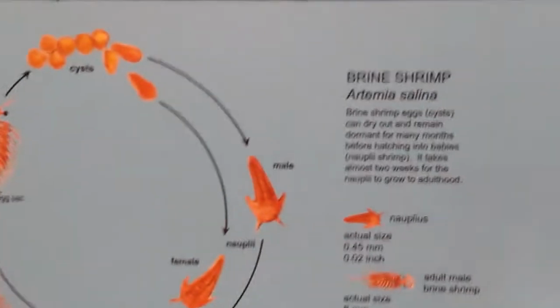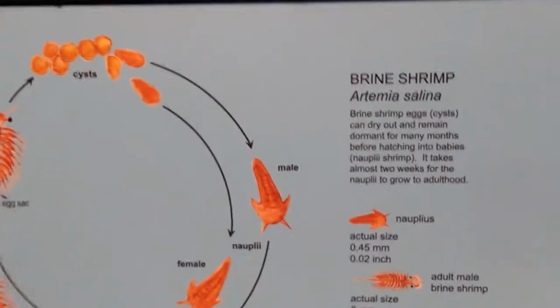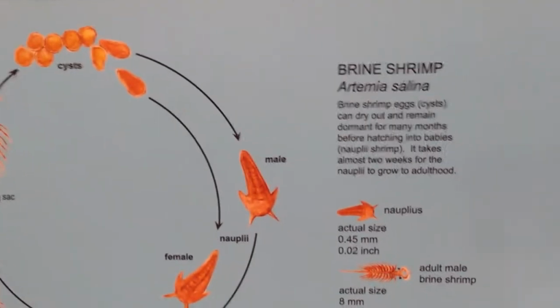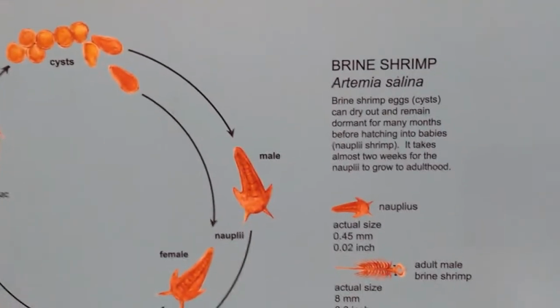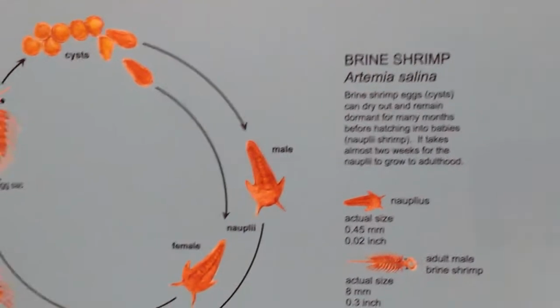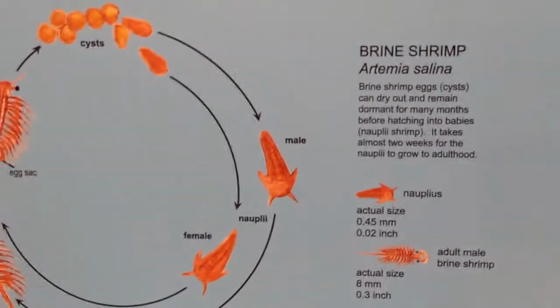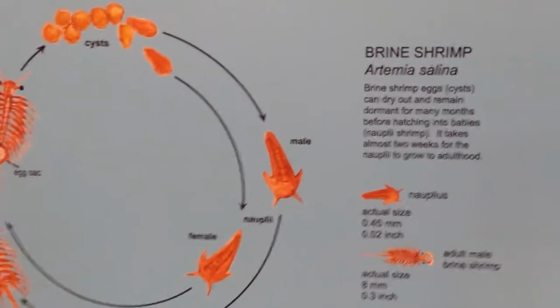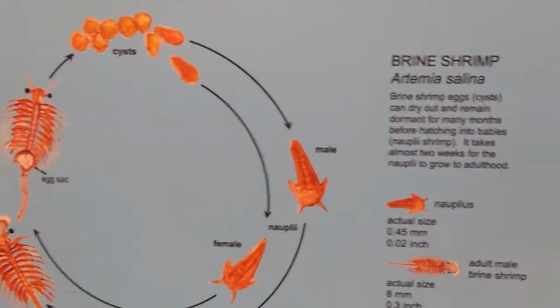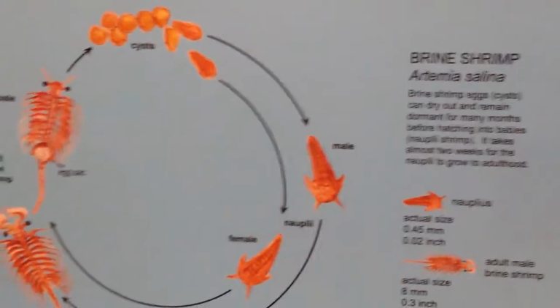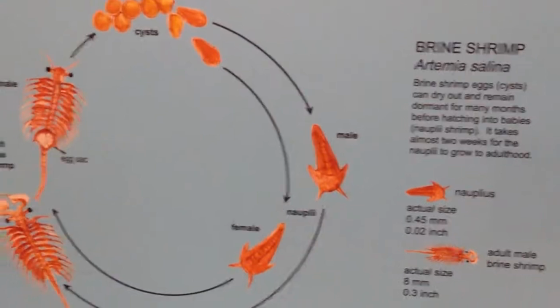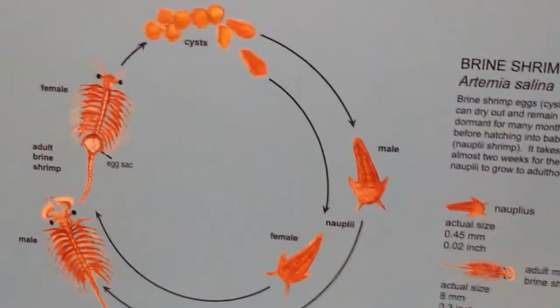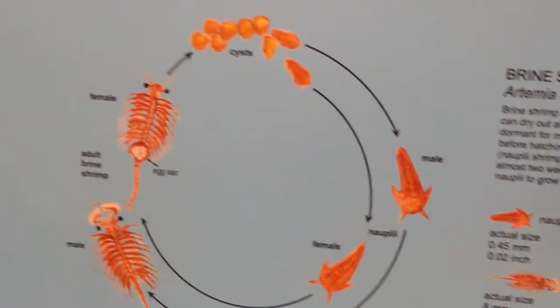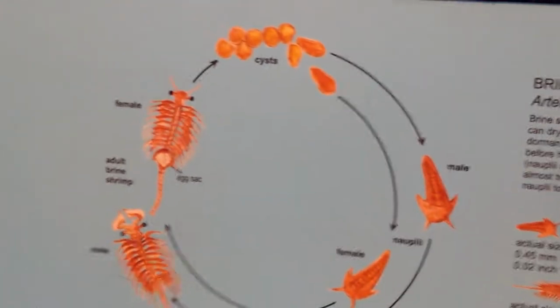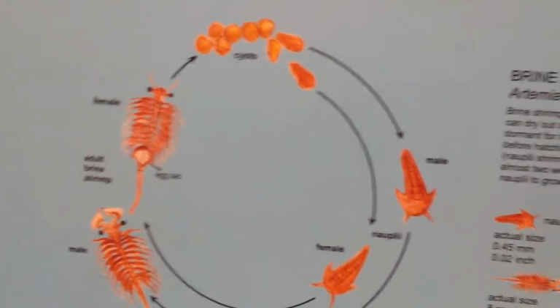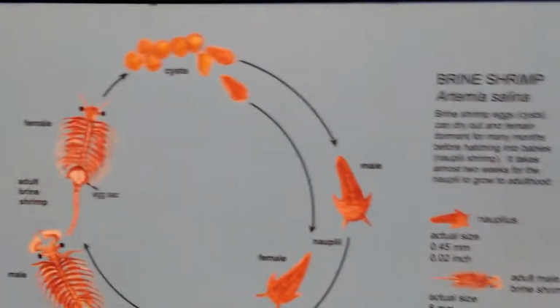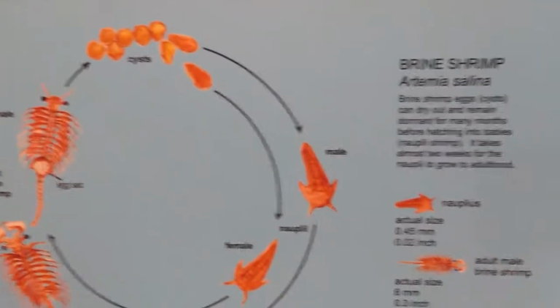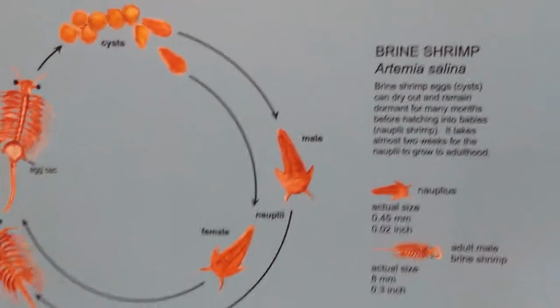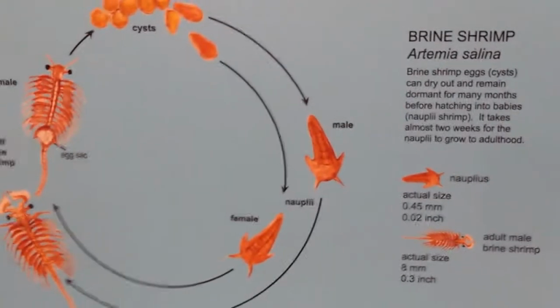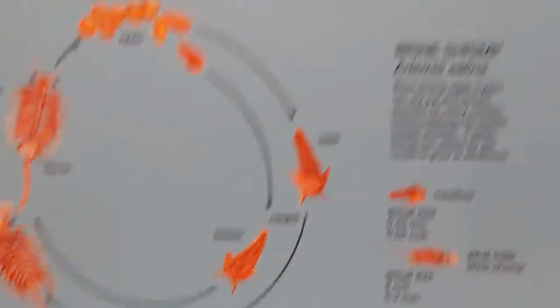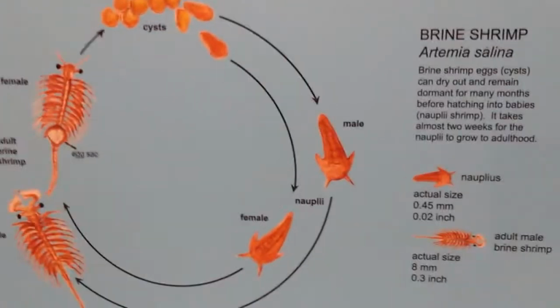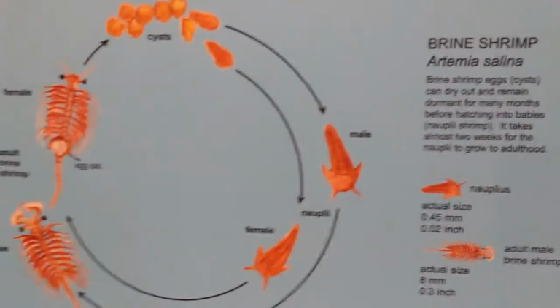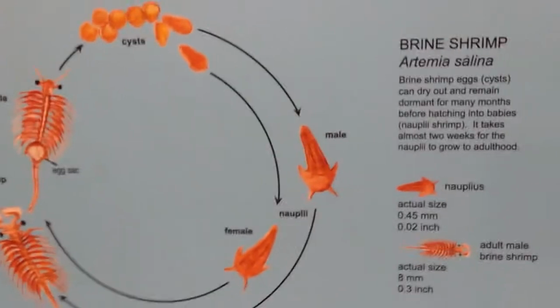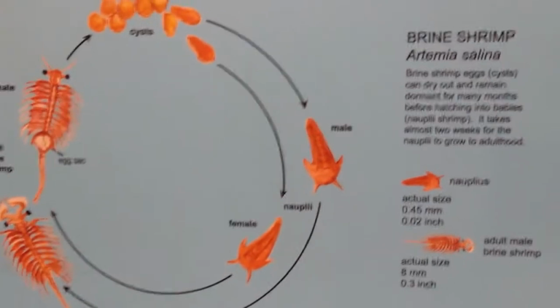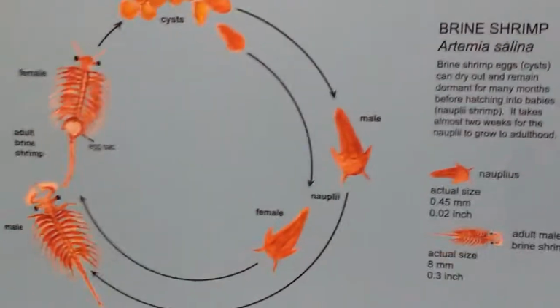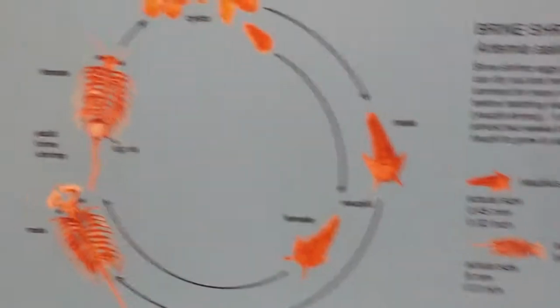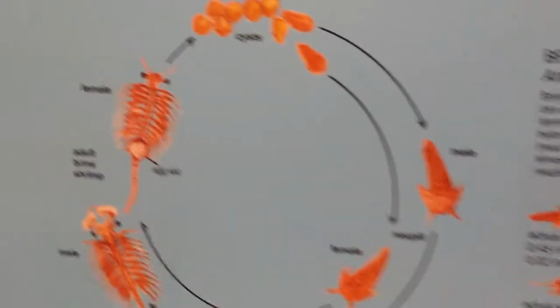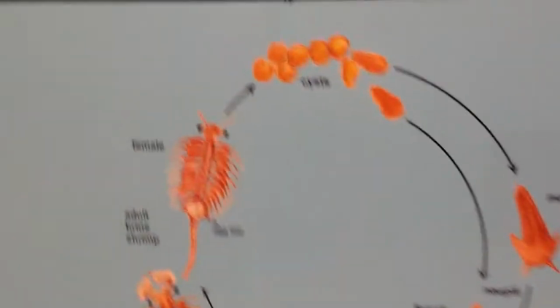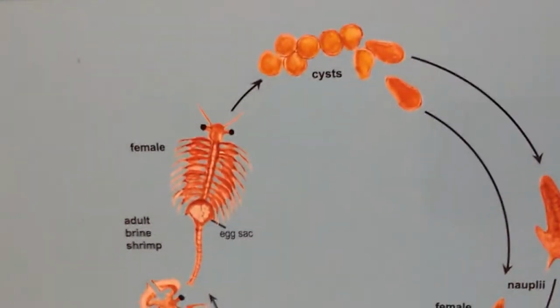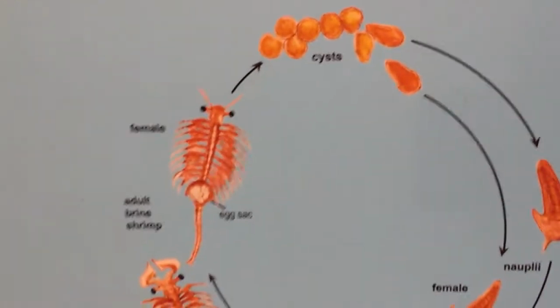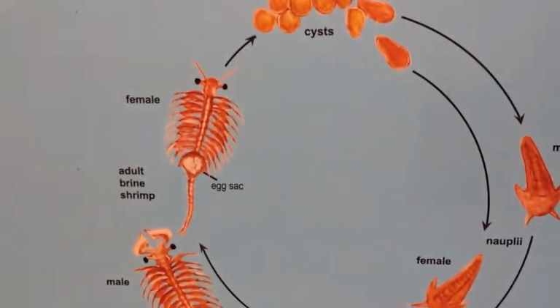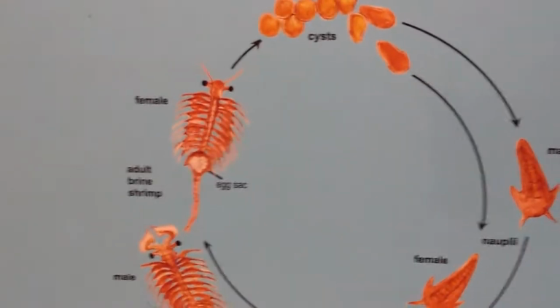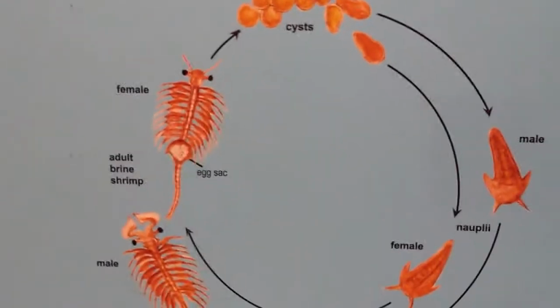Brine shrimp eggs can remain dormant for many months before hatching, that's why they're commonly known as sea monkeys. A lot of kids get them and they come in an envelope. Here's what the life cycle of a brine shrimp is.